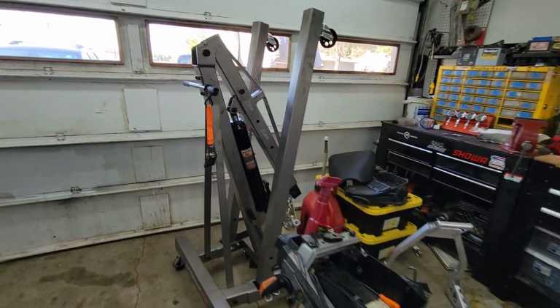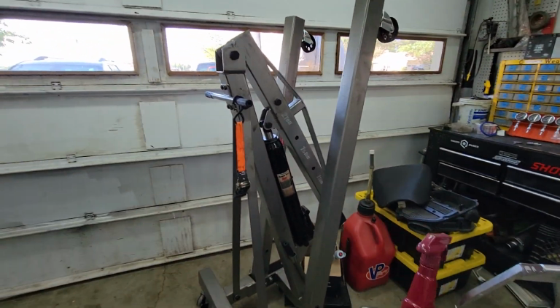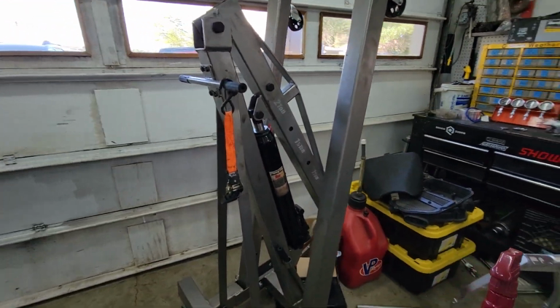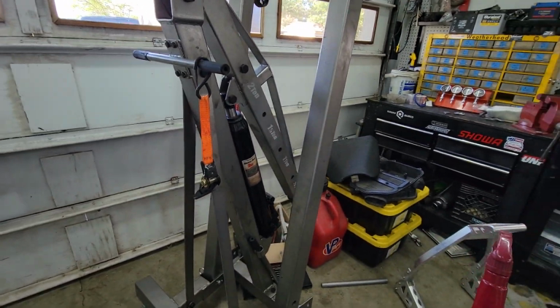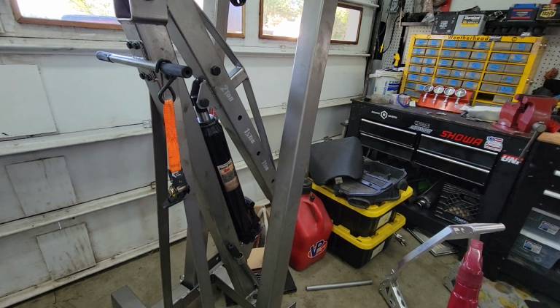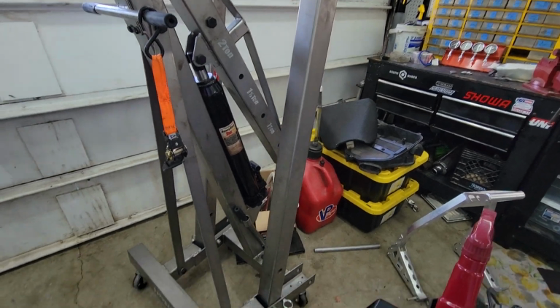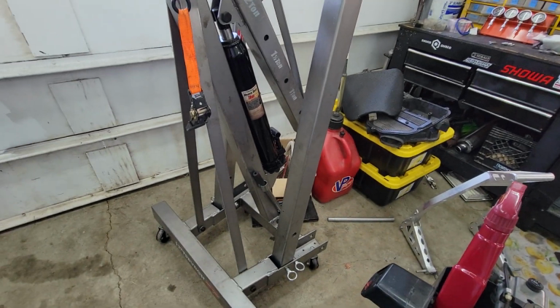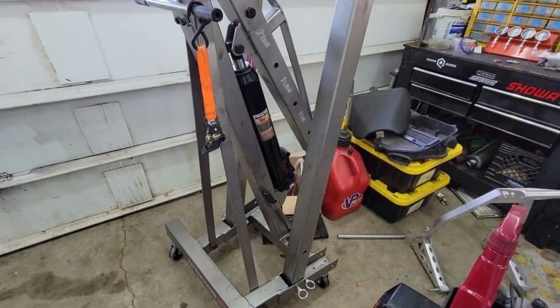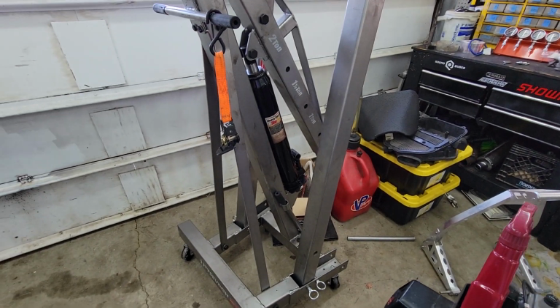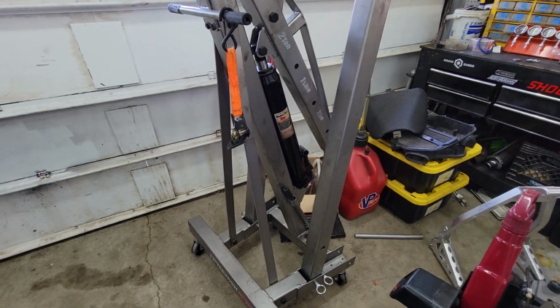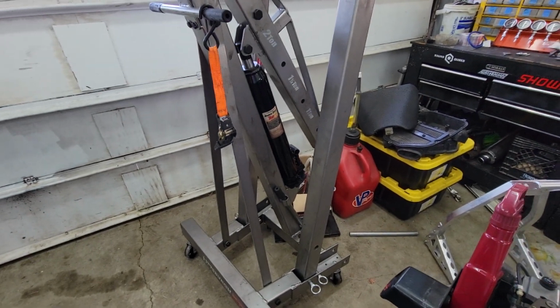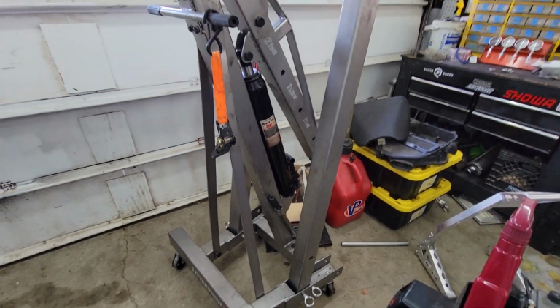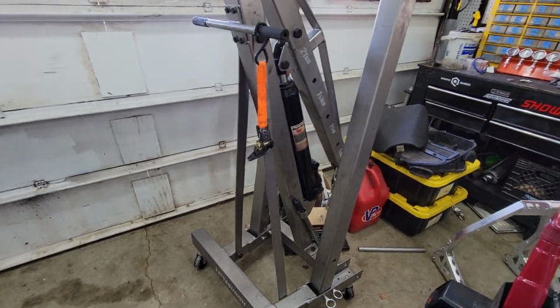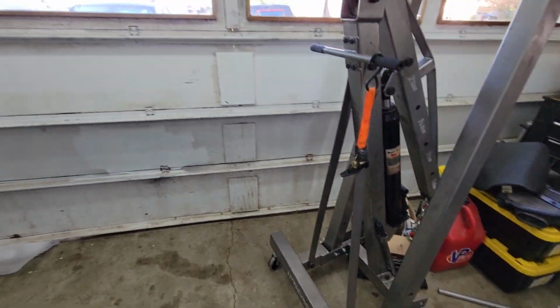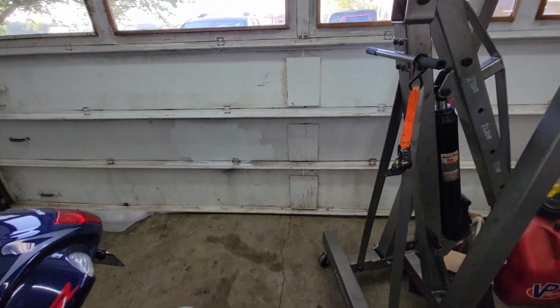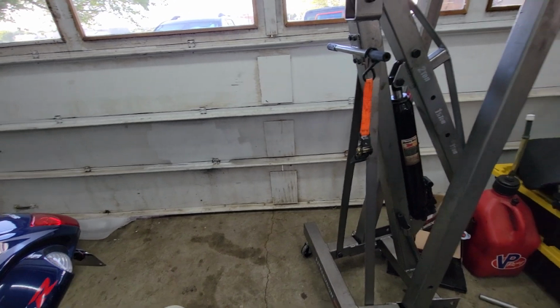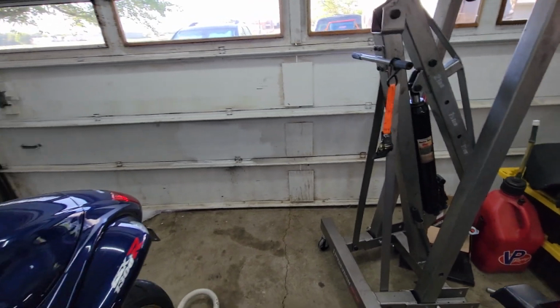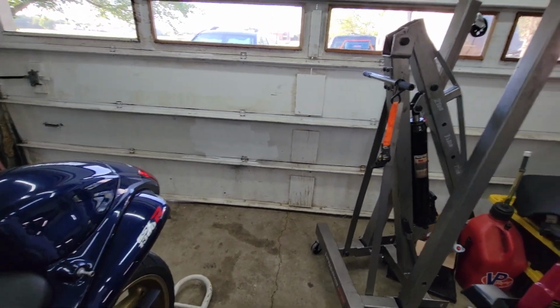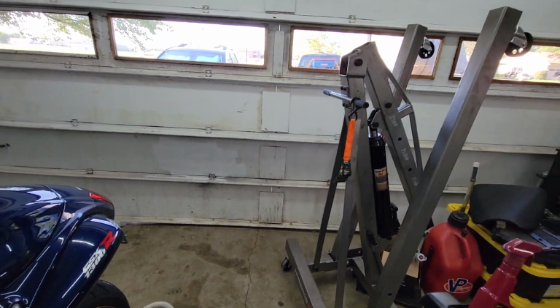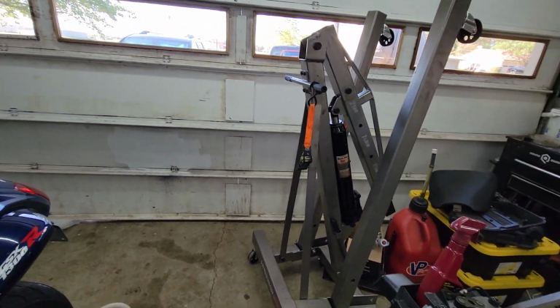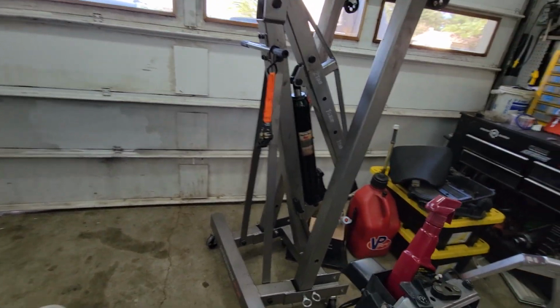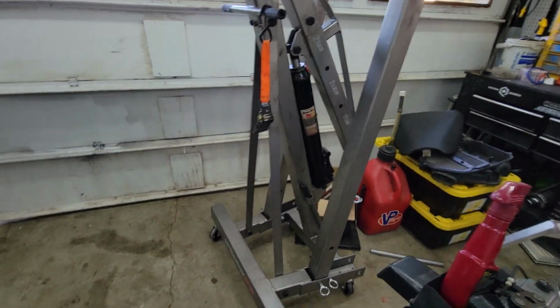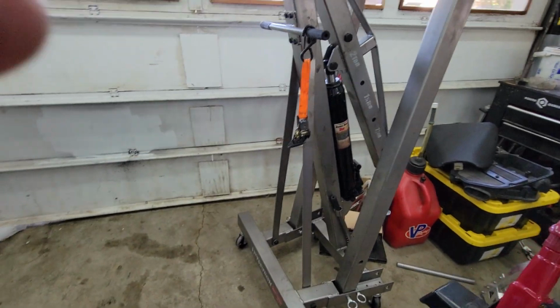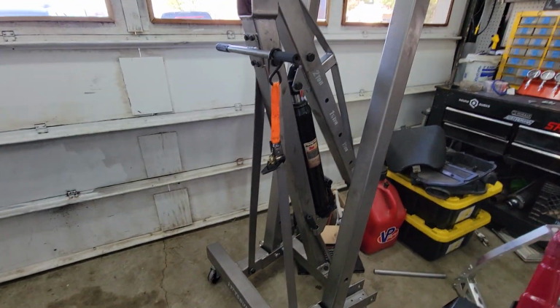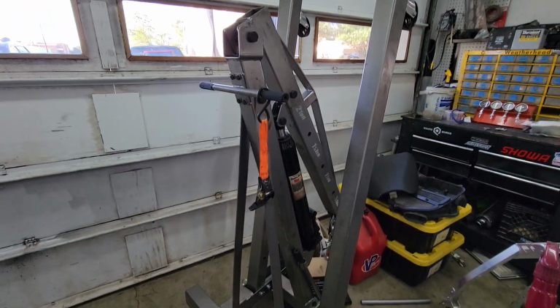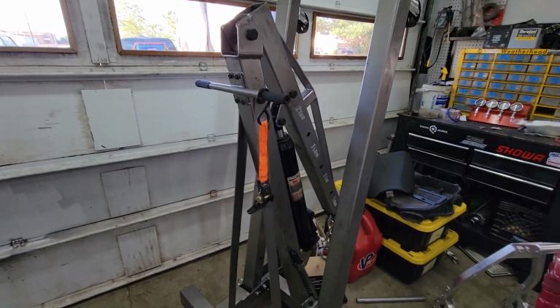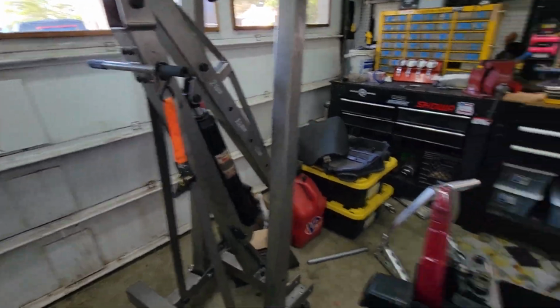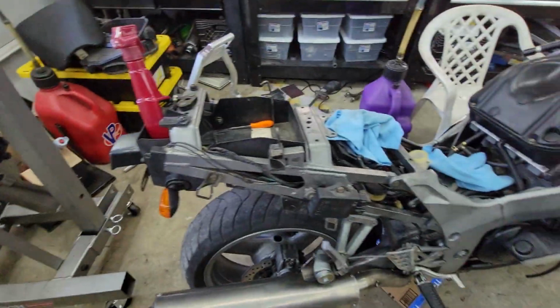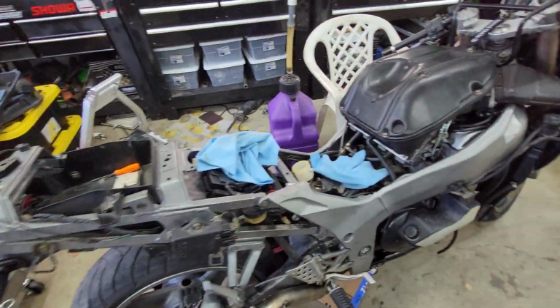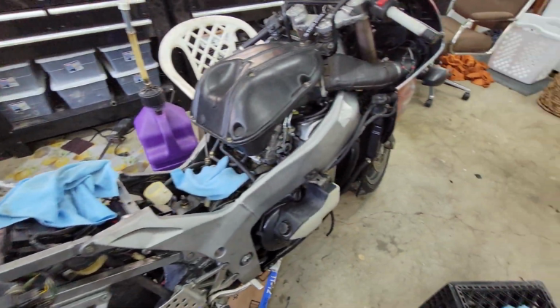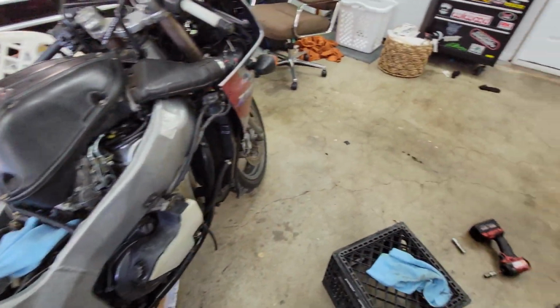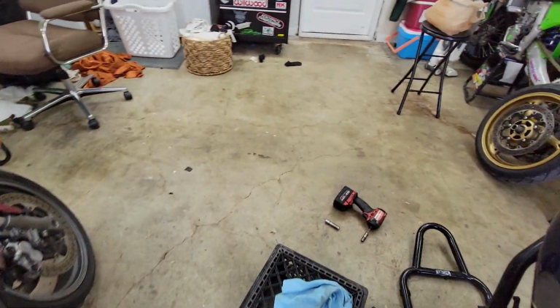This engine hoist is here because I recently swapped the engine in my aunt's truck — just a V6 for another V6, just to get it running and driving, no V8 swap or anything like that. That was a hassle — I didn't film it because it was just ridiculous. I won't be doing any more engine swaps ever again on a Nissan vehicle.